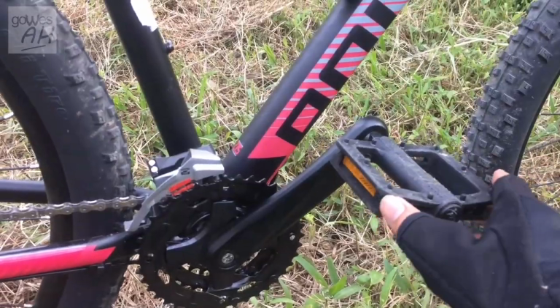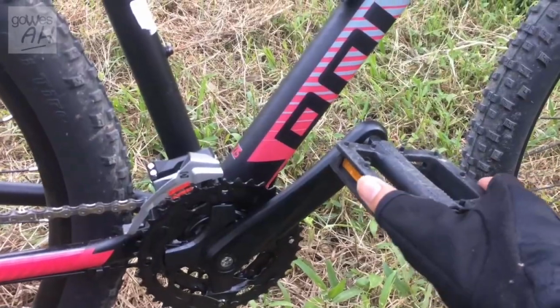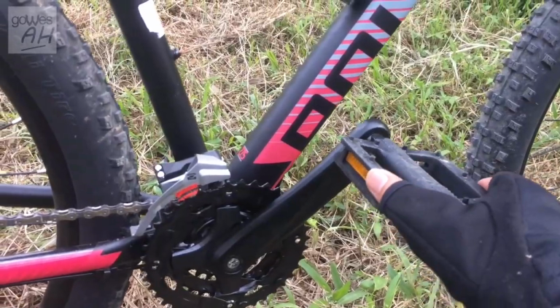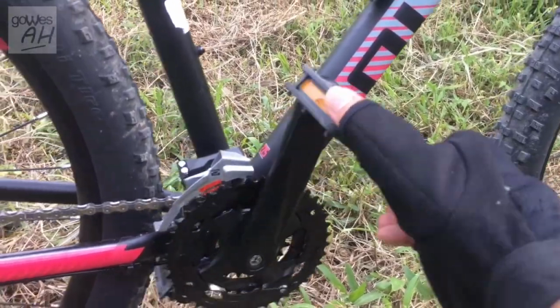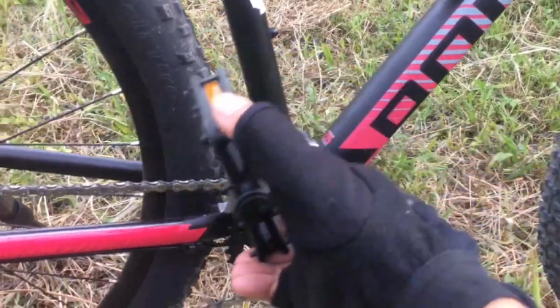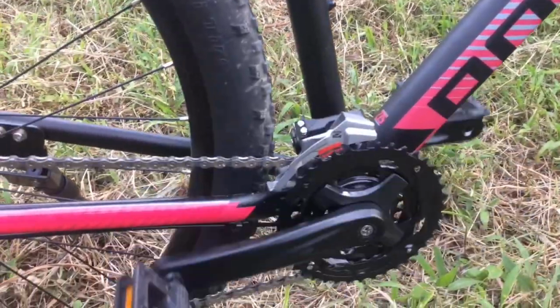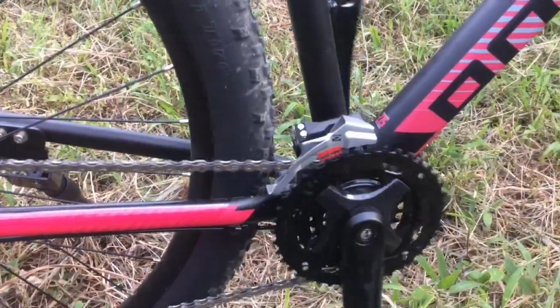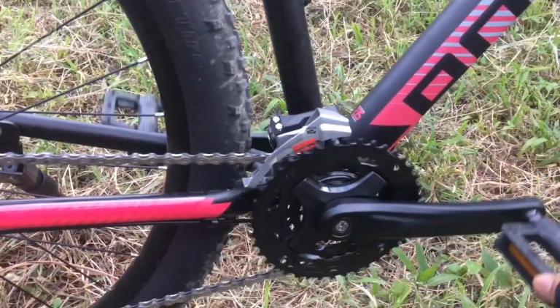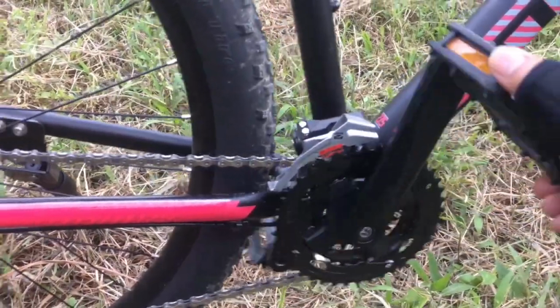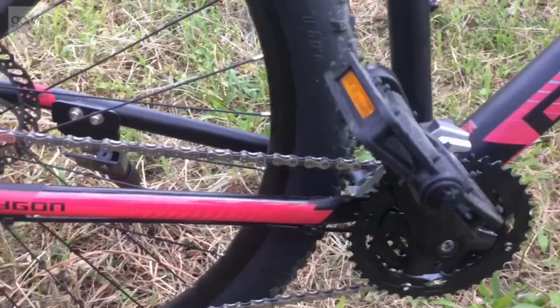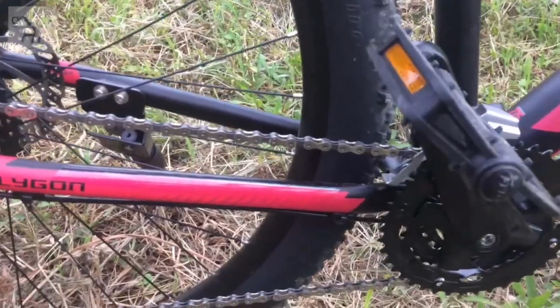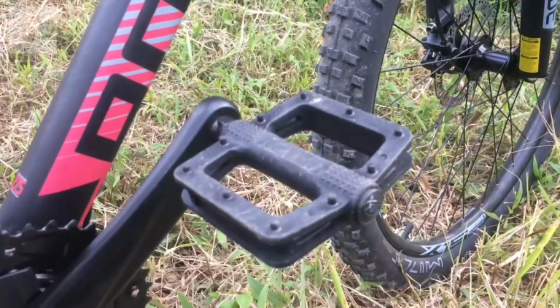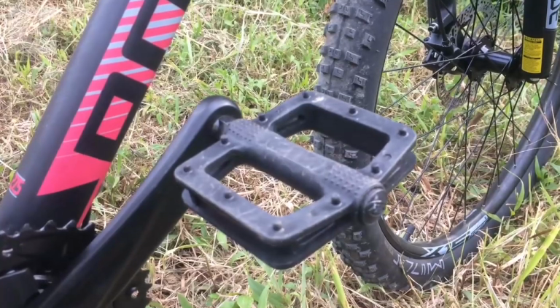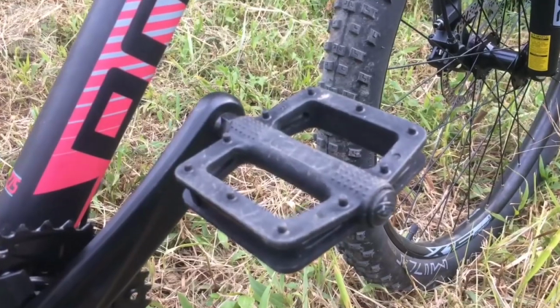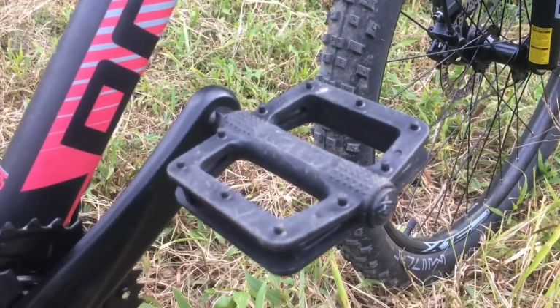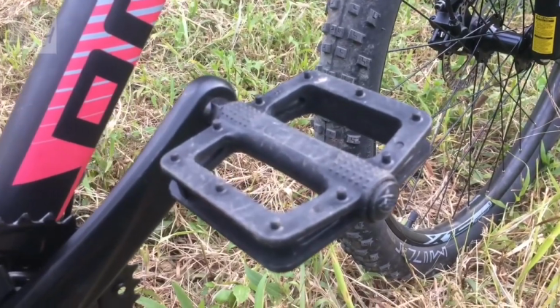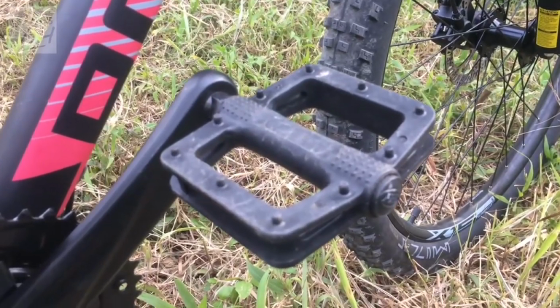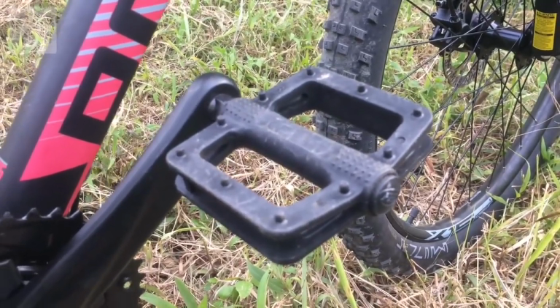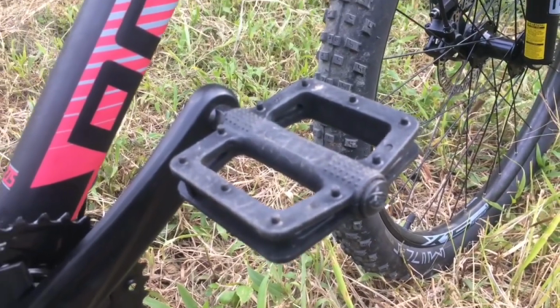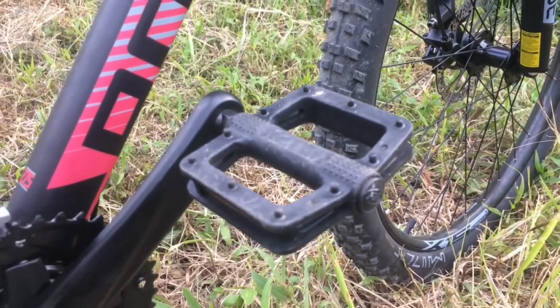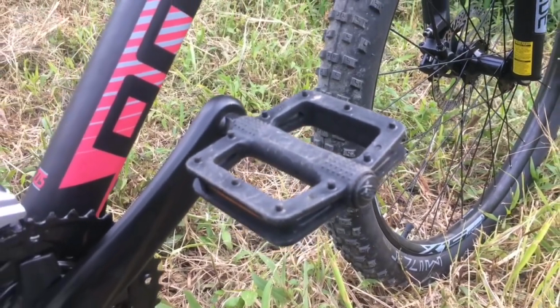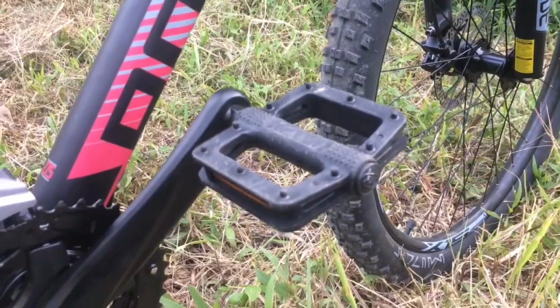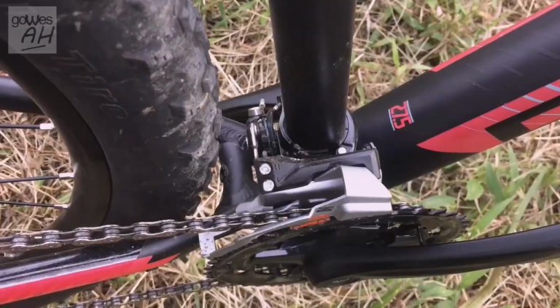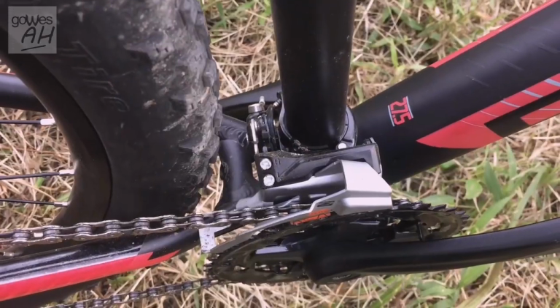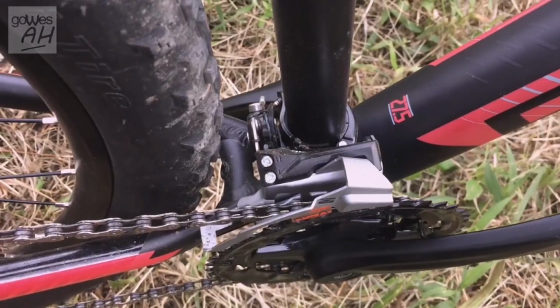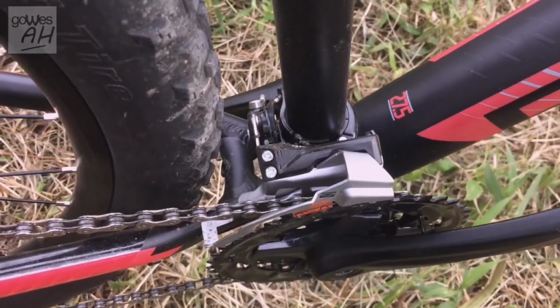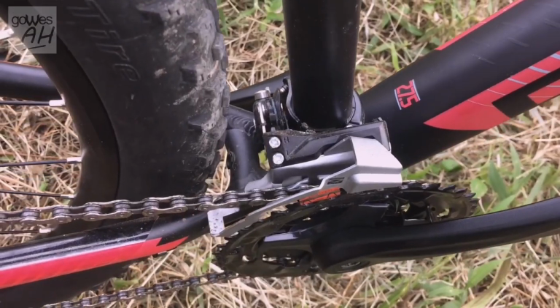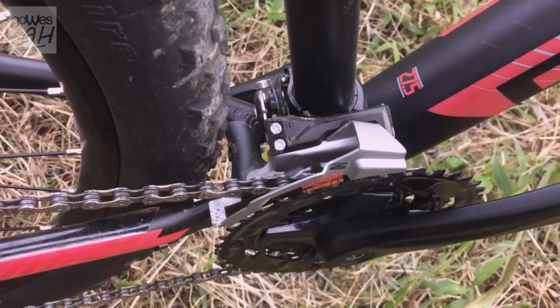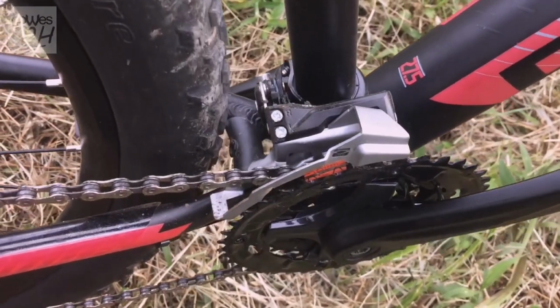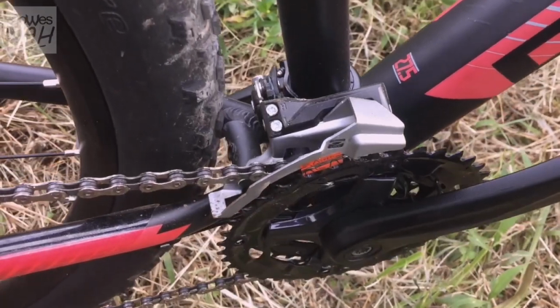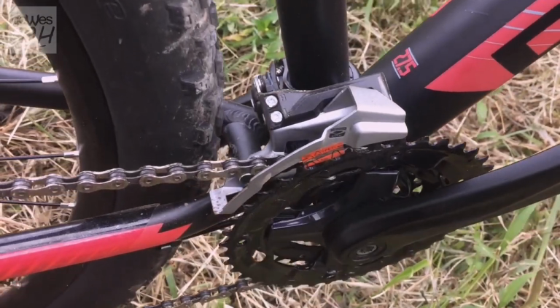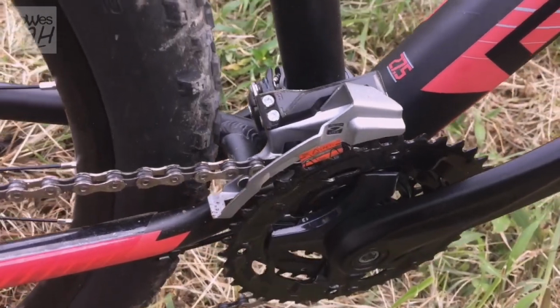Crankset-nya berbahan alloy dengan bottom bracket yang cartridge, biasa ya. Pedalnya itu dari plastik. FD dari Shimano Altus, 3x speed.